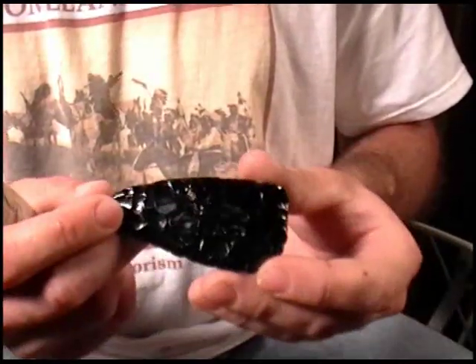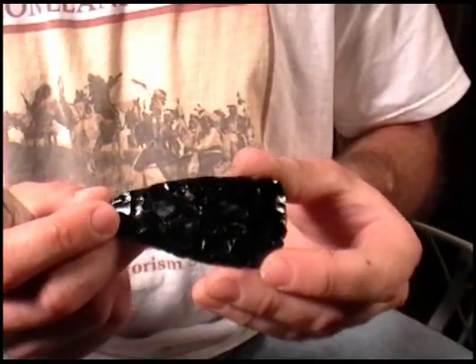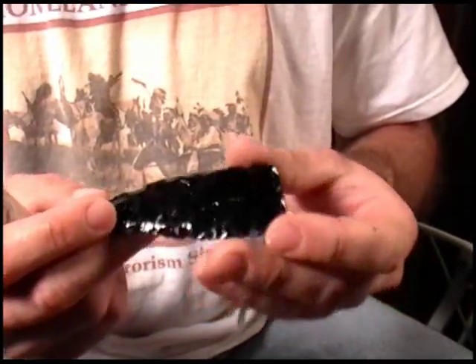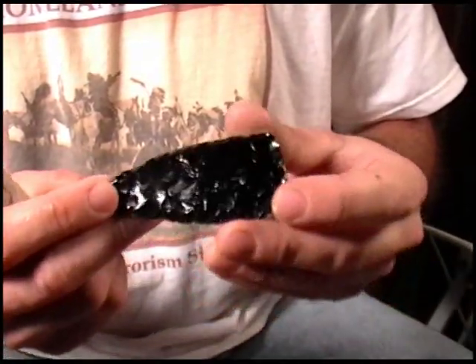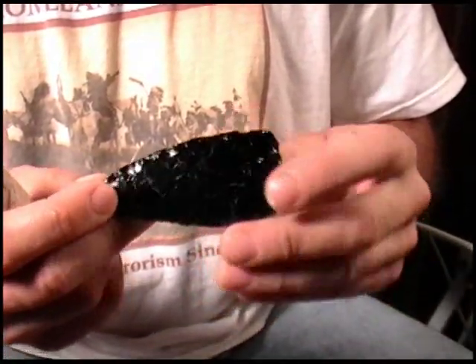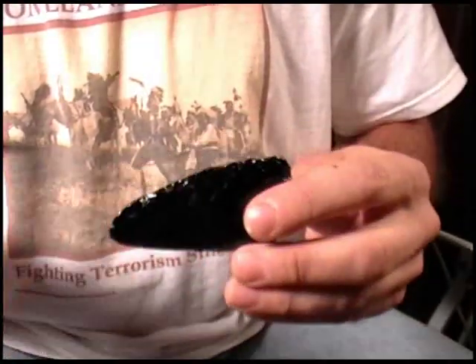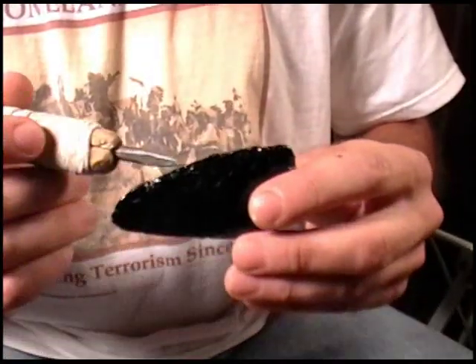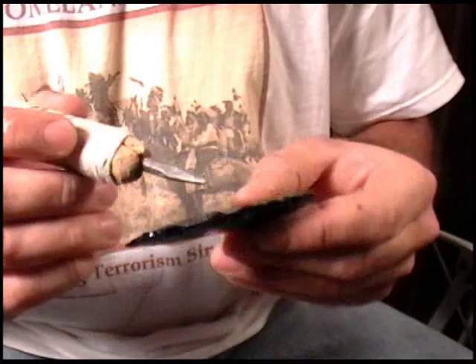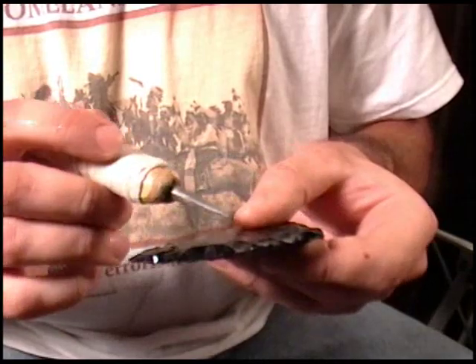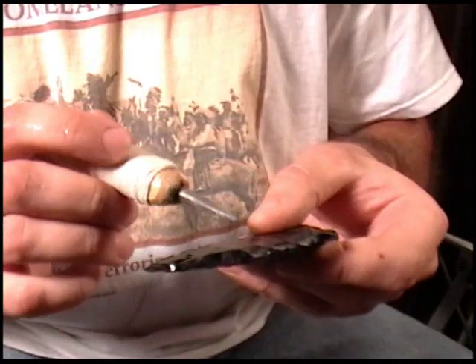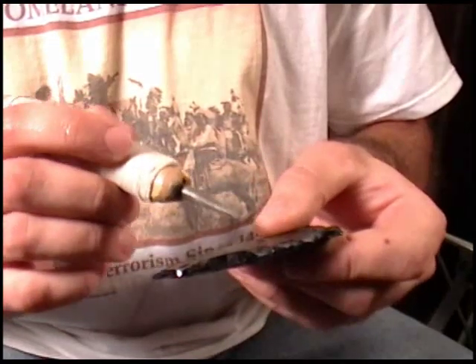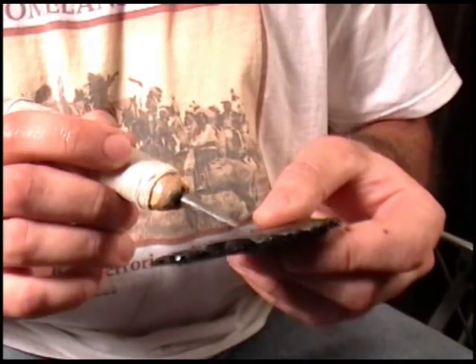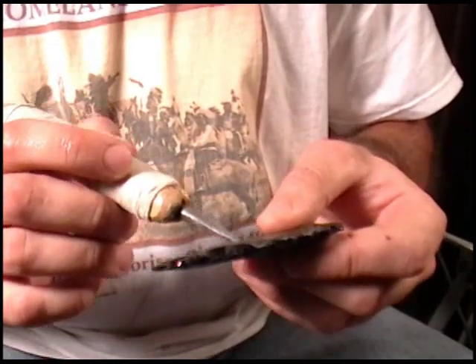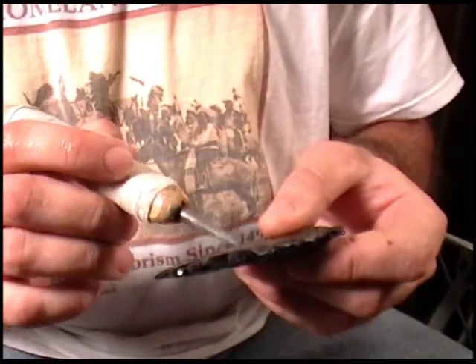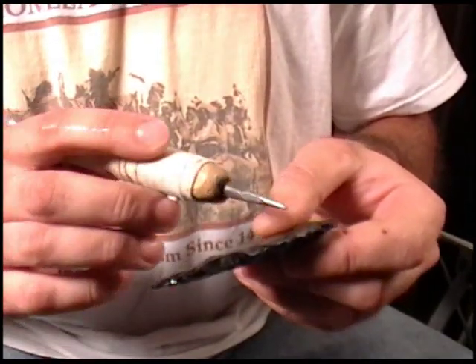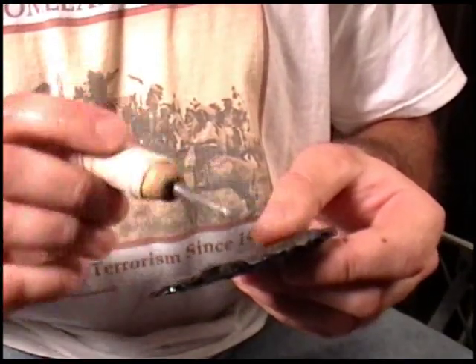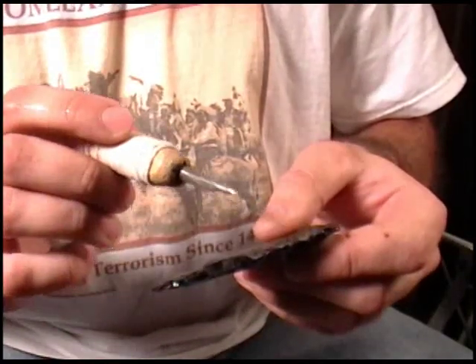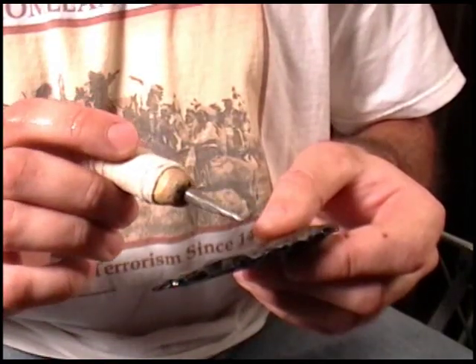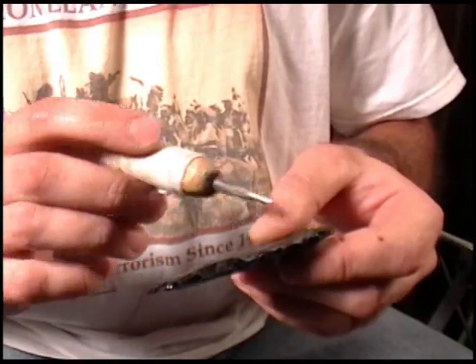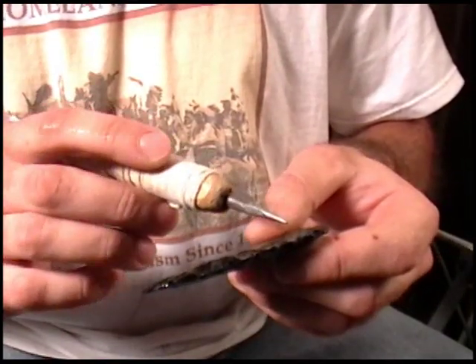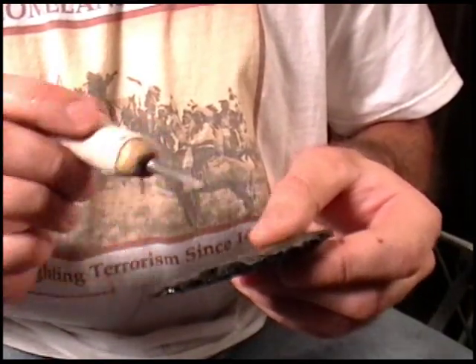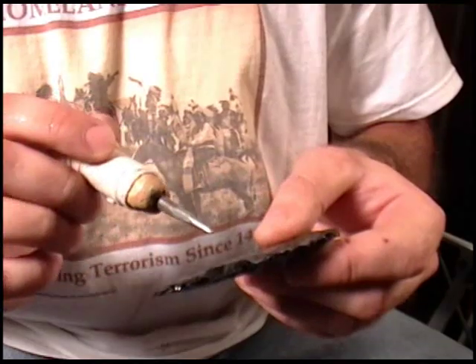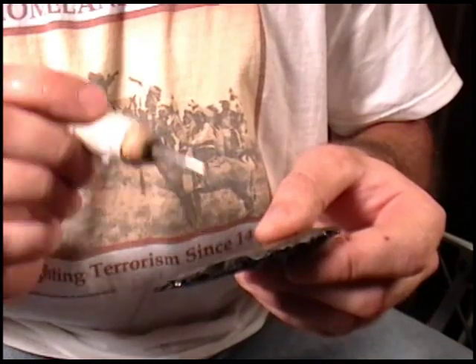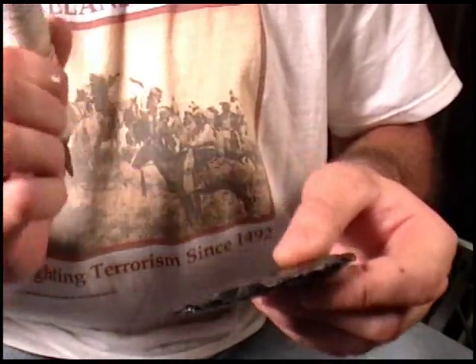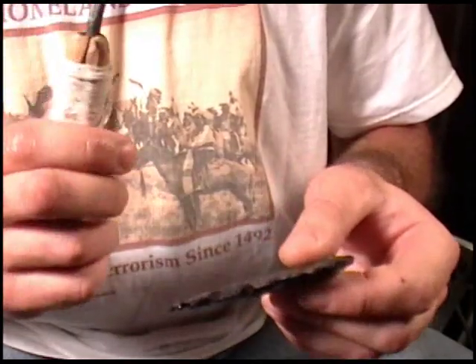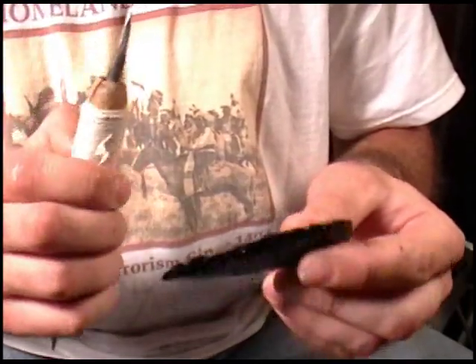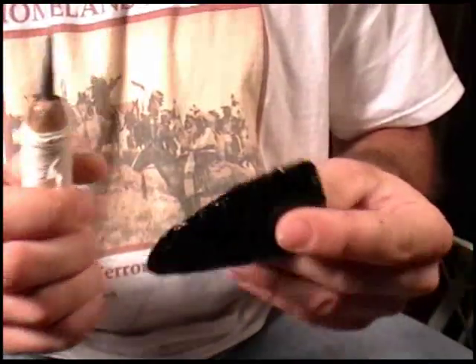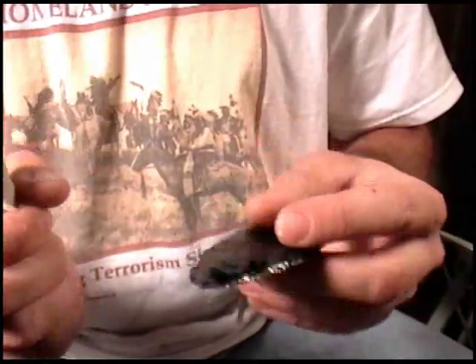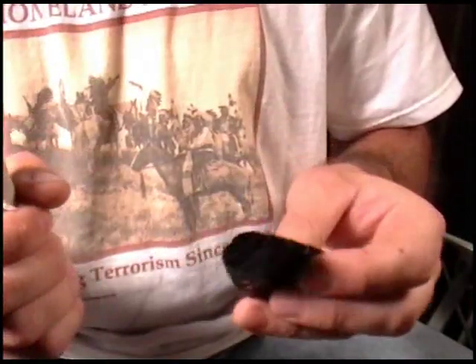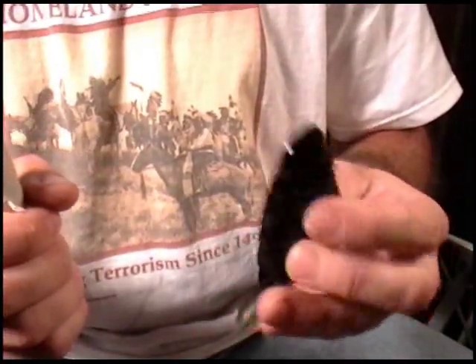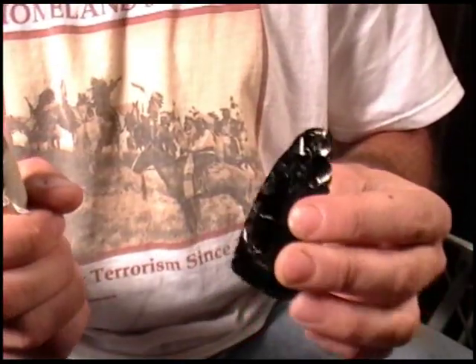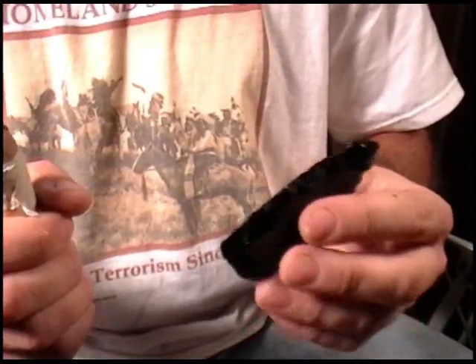What I'd like to demonstrate is the difference between not only the flake scar pattern but the sharpness of the edge. Then I'll do a cutting demonstration at the end and we'll see the difference between the two and see which one is actually sharper.